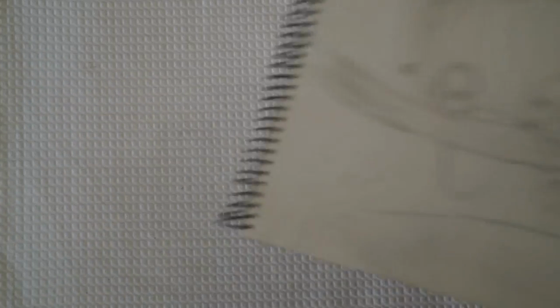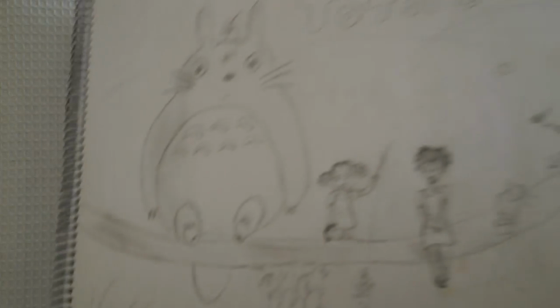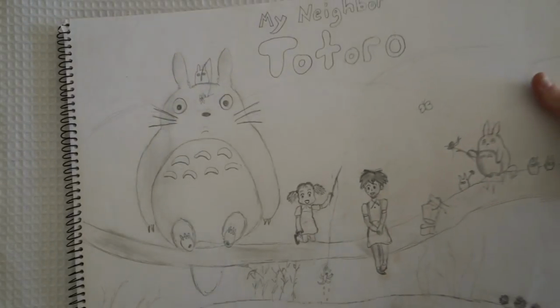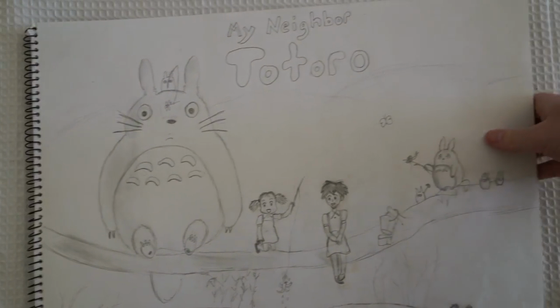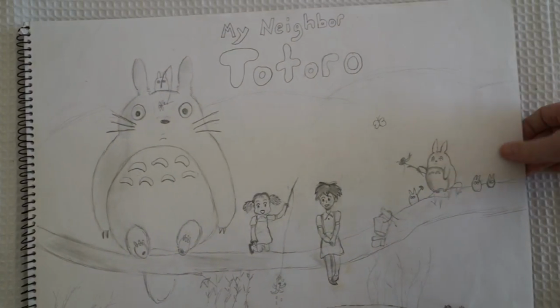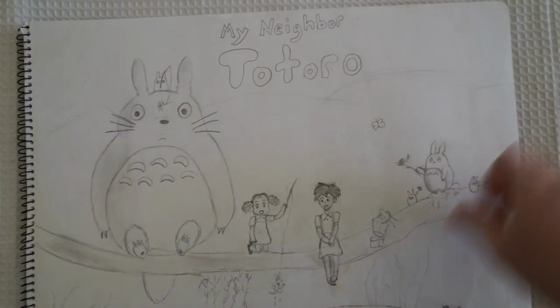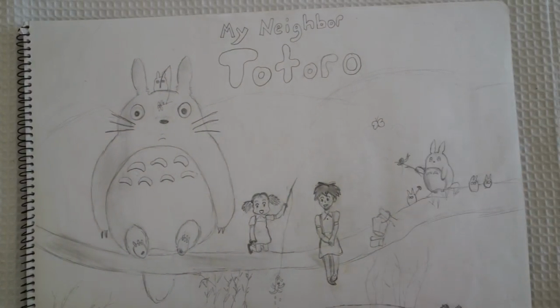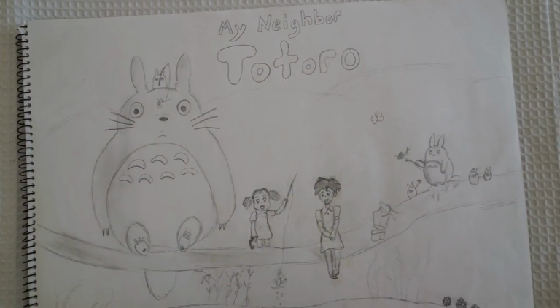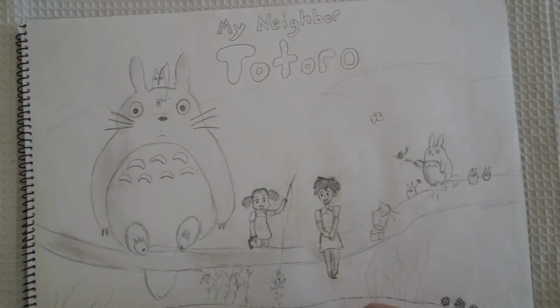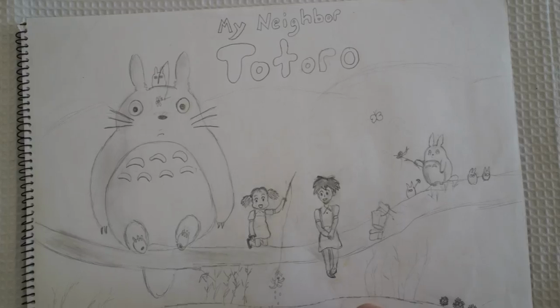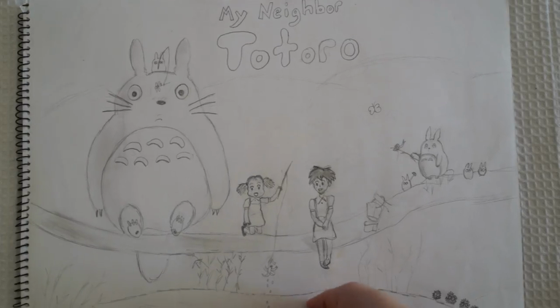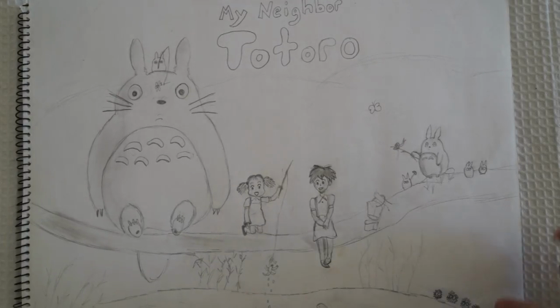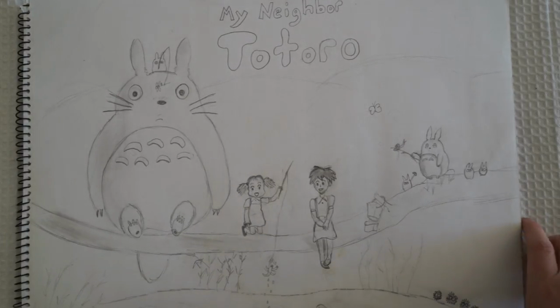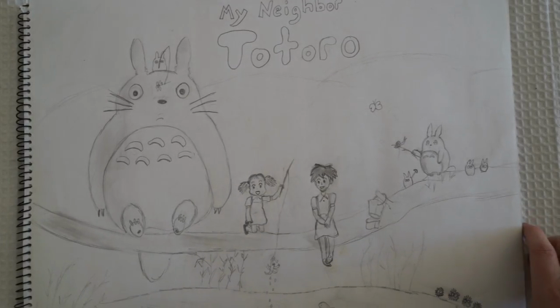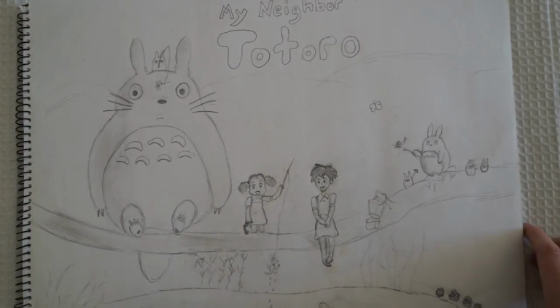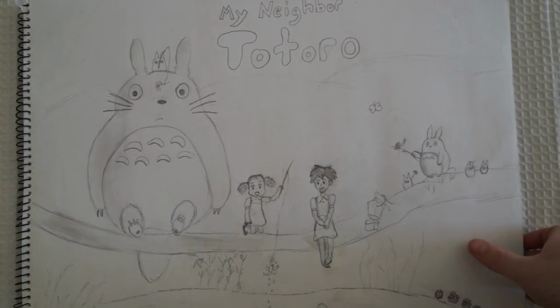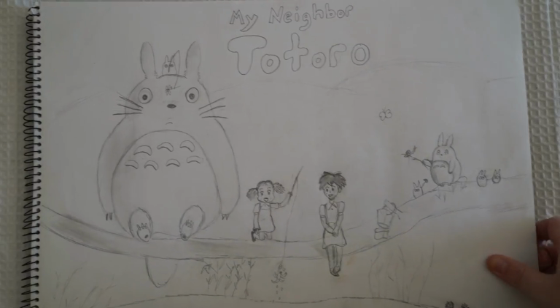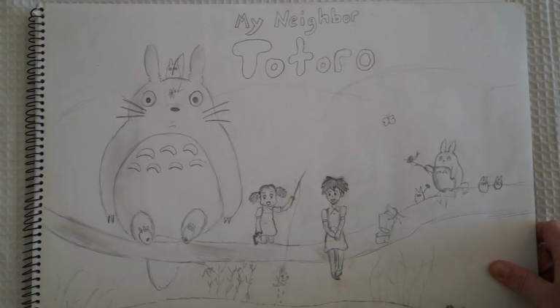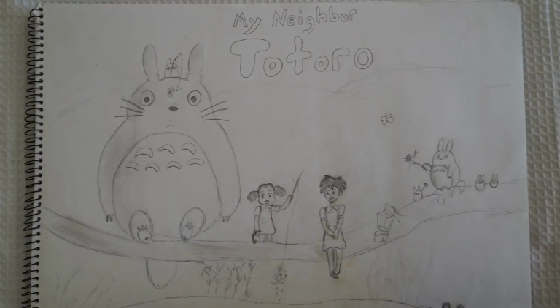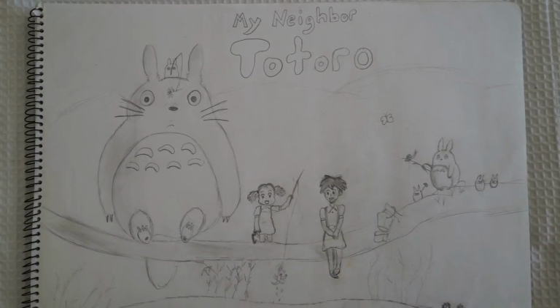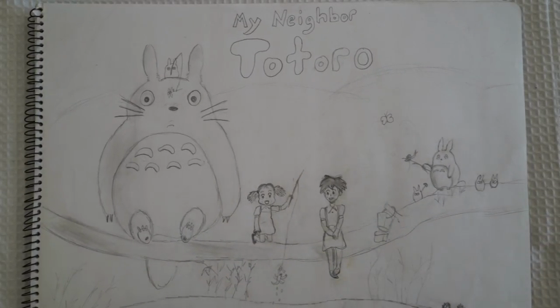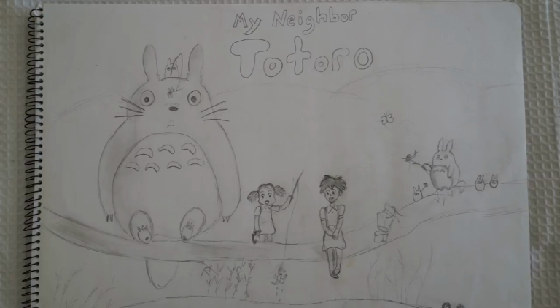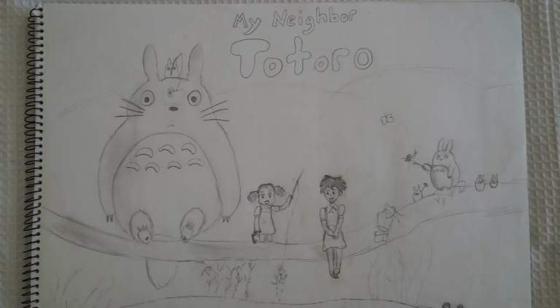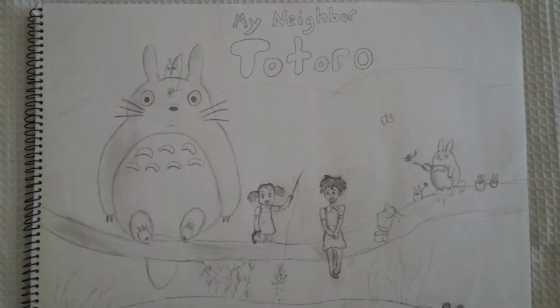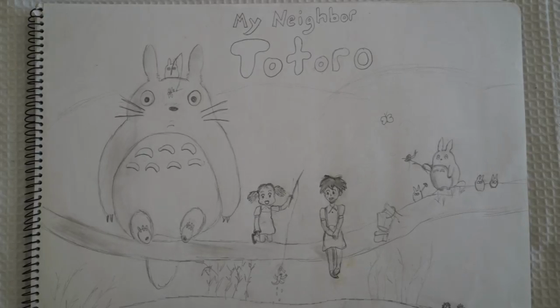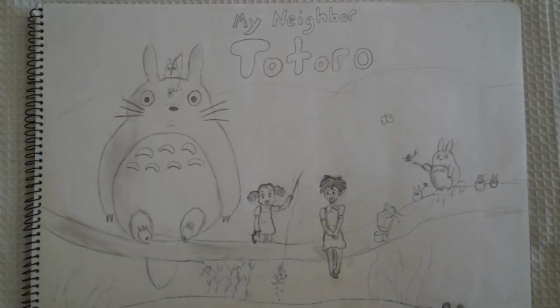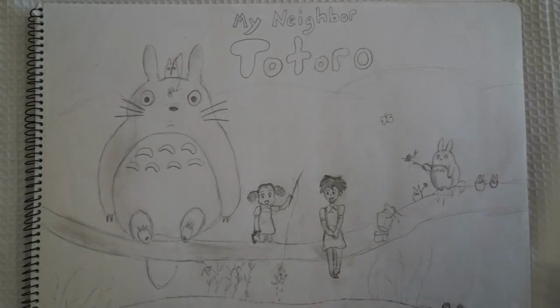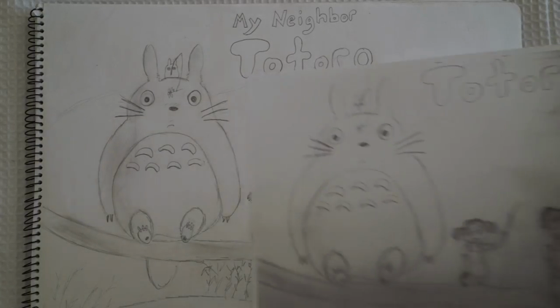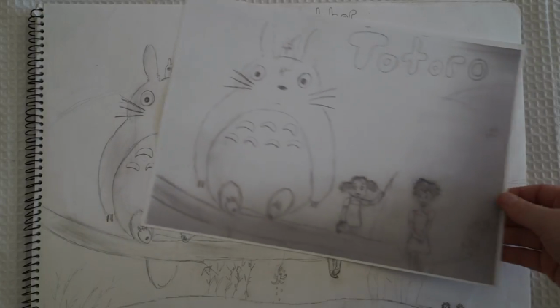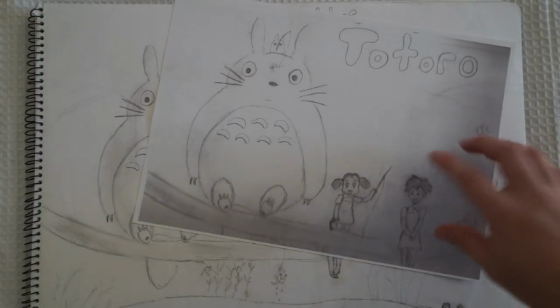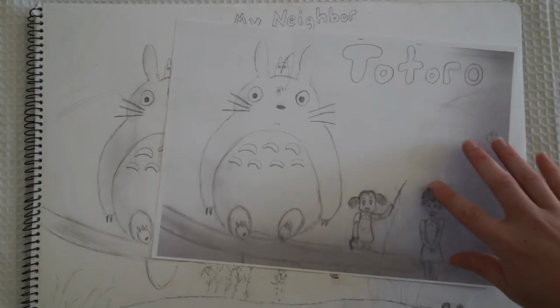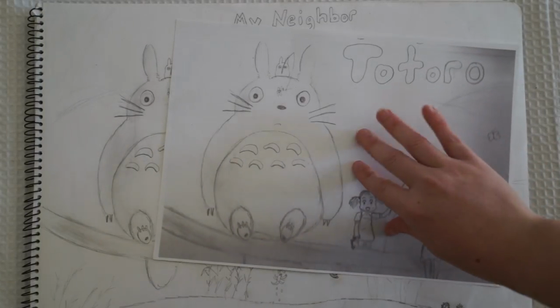So I got inspired to make a Studio Ghibli theme from my old sketchbook. I actually sketched this picture of Totoro when I was about 14 or 15, and I didn't want to rip it out and use the actual sketch so I've just photocopied it here.